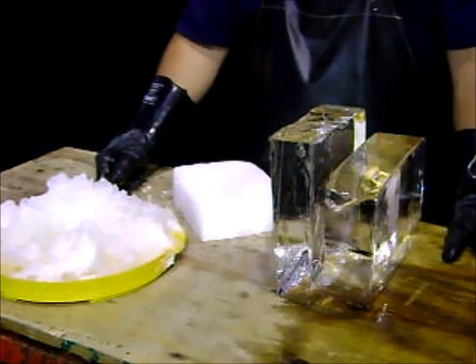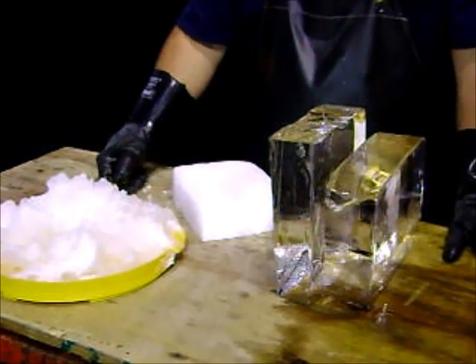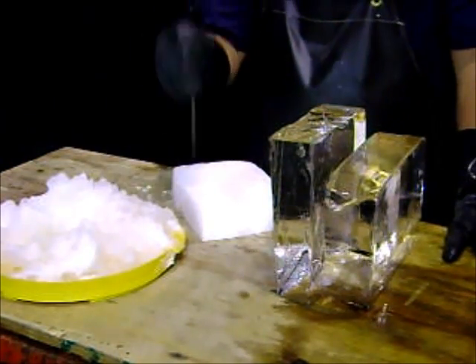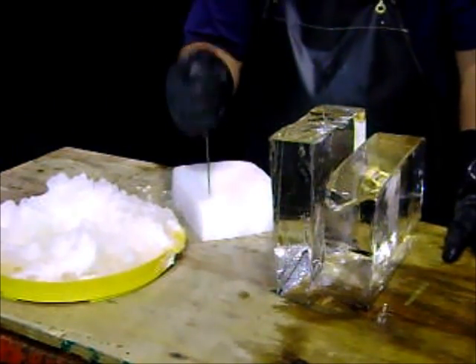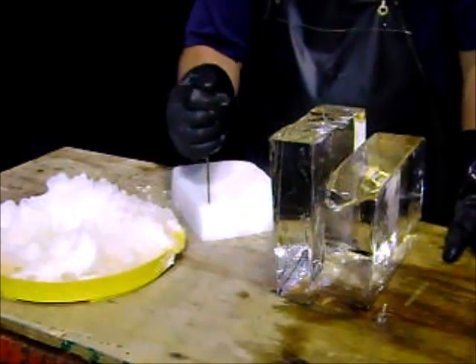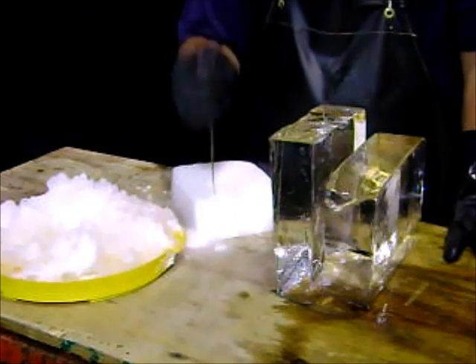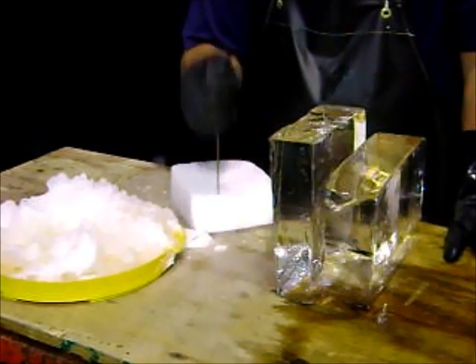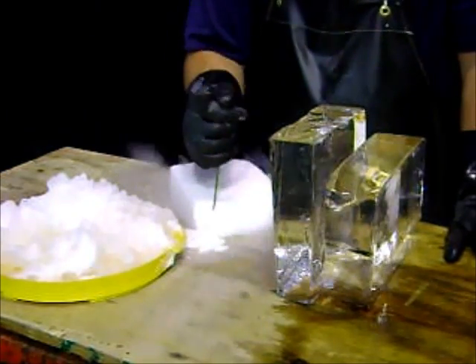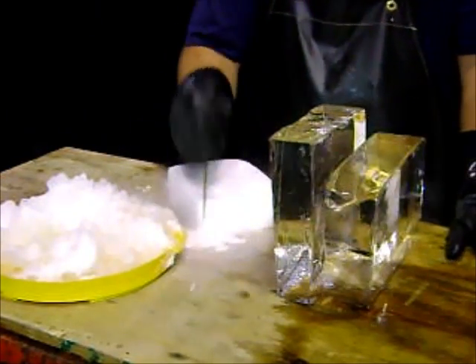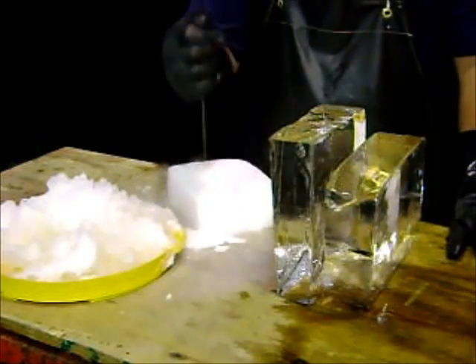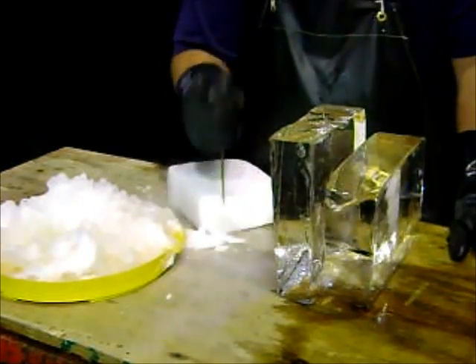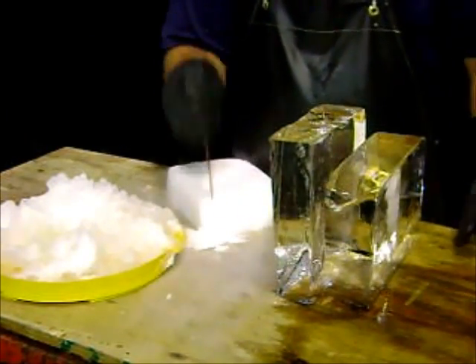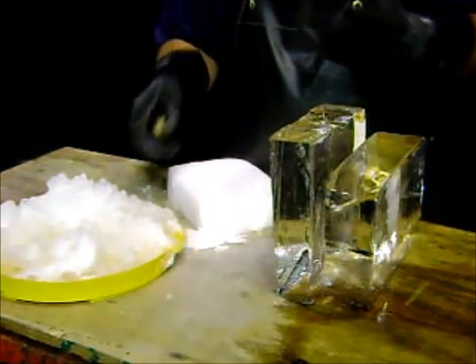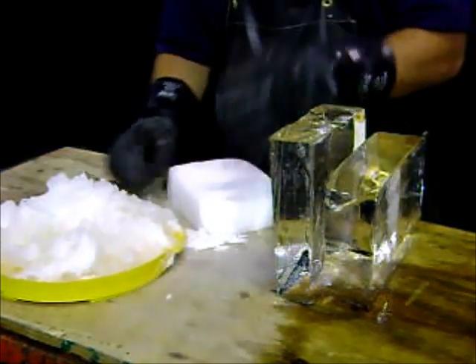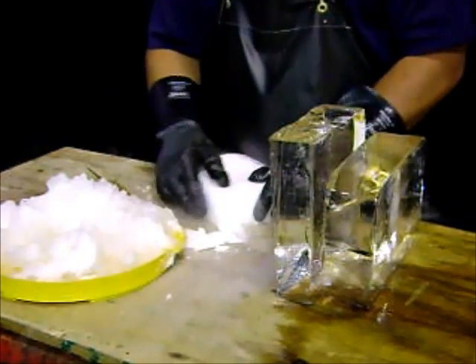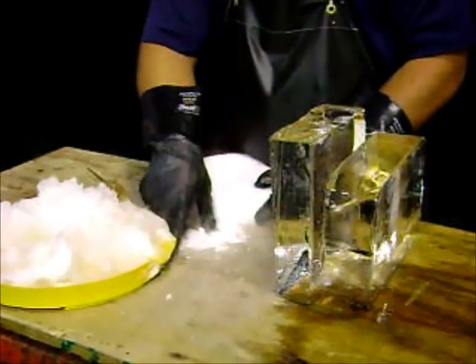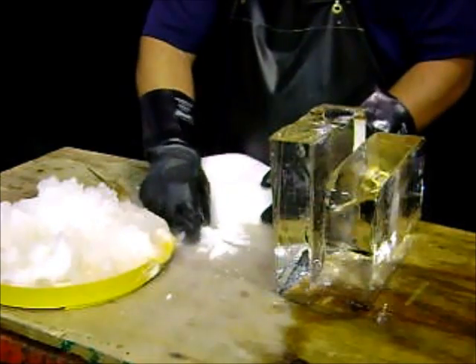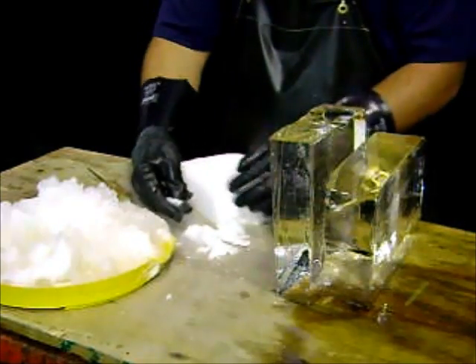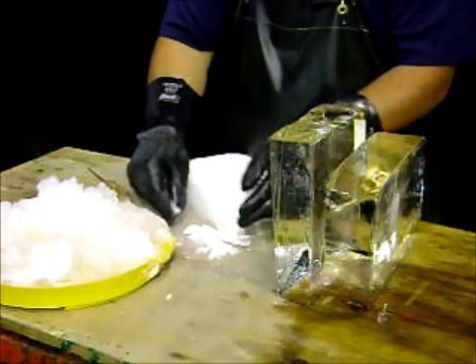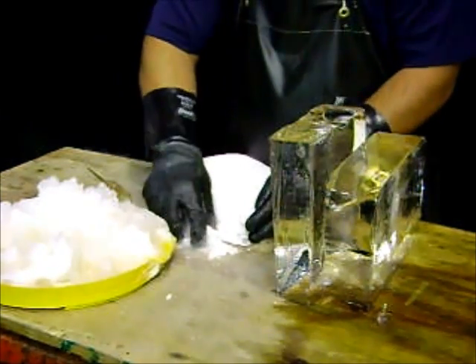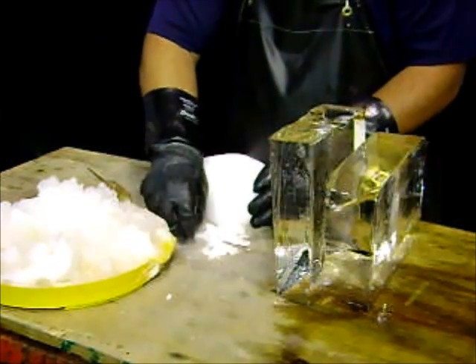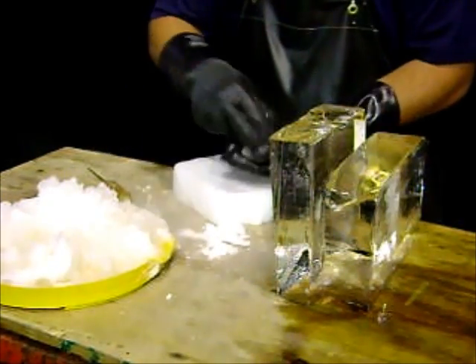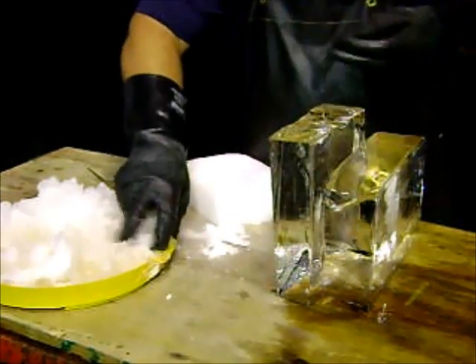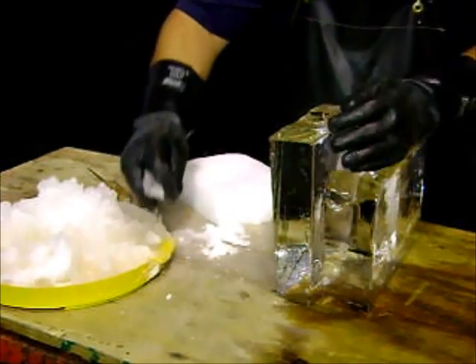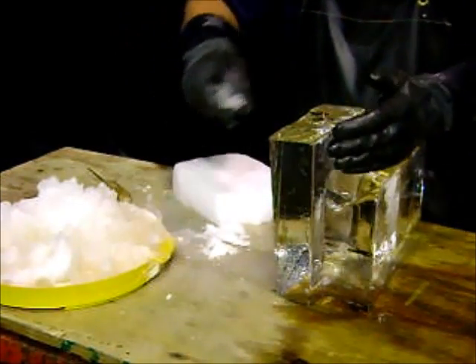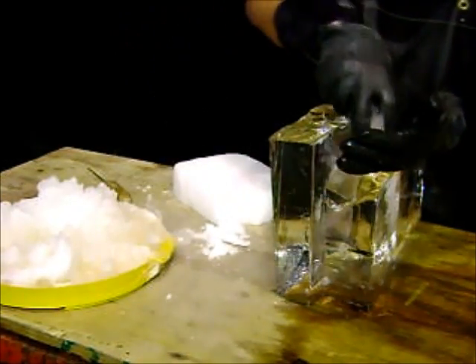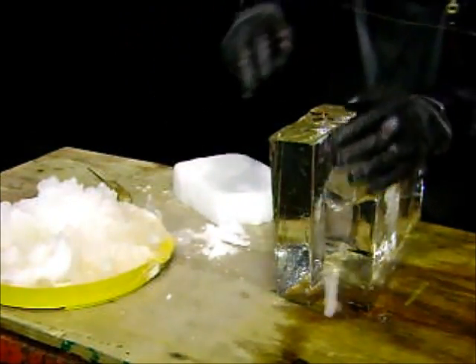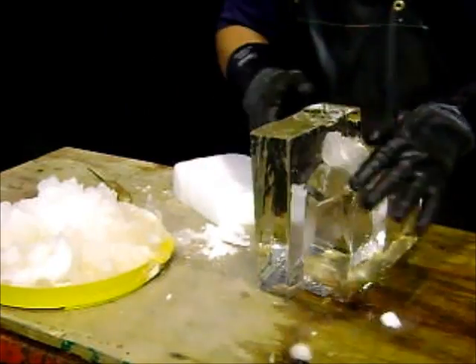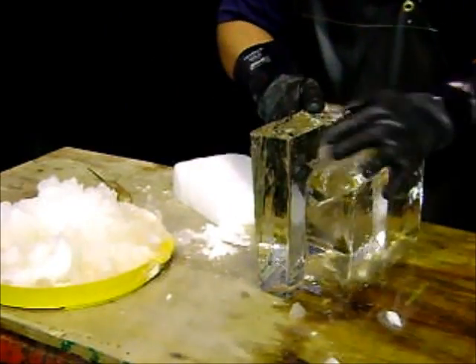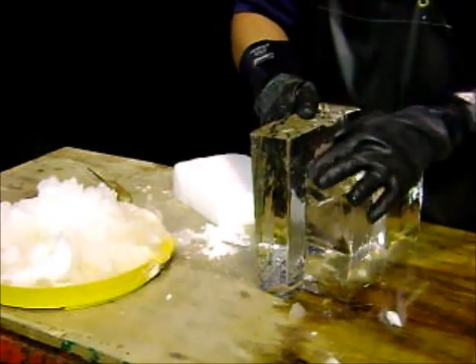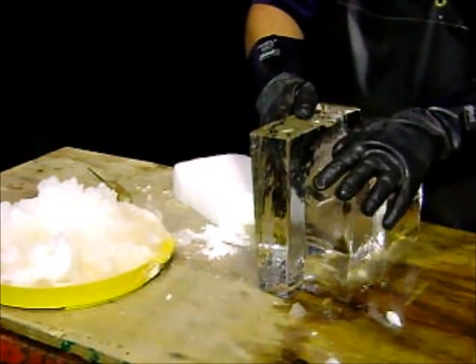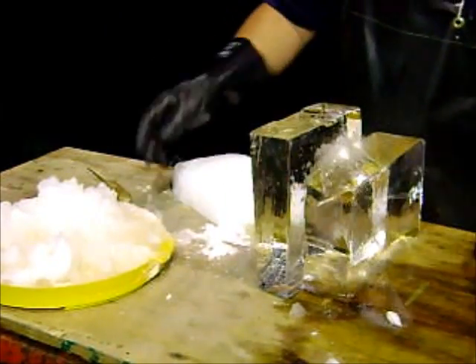You're going to cut off some small pieces — notice I'm wearing gloves. Take the small pieces, put them around the perimeter of your fuse, and put some slush on there to hold them in place.